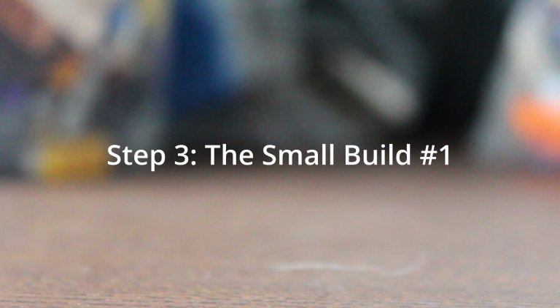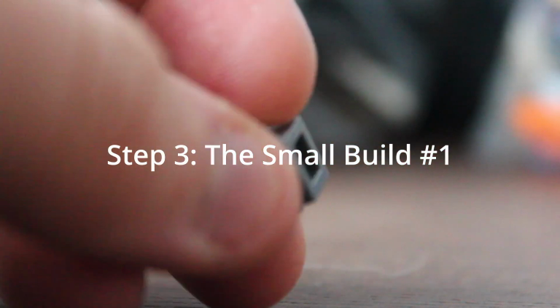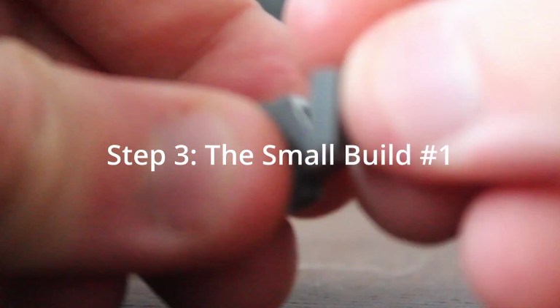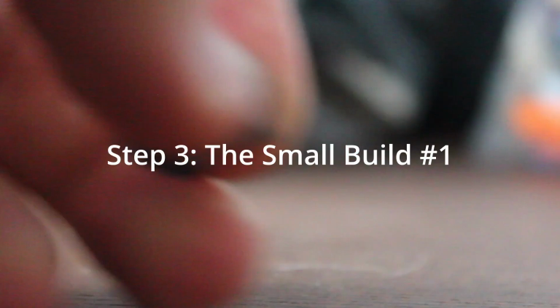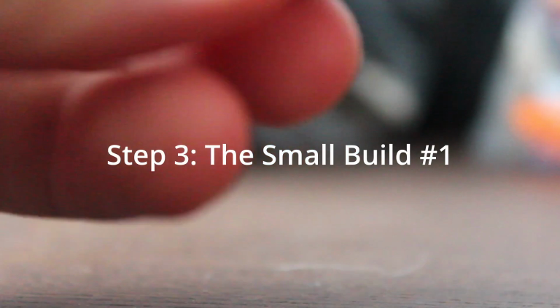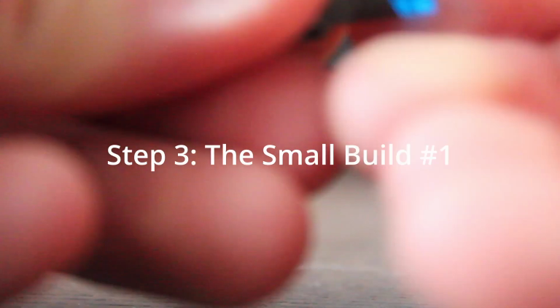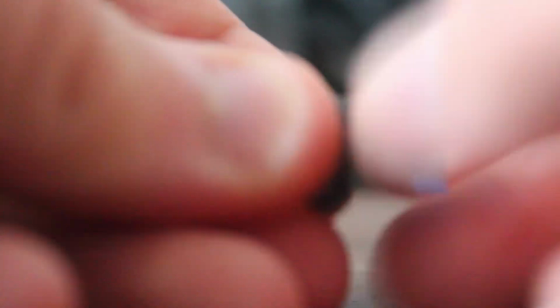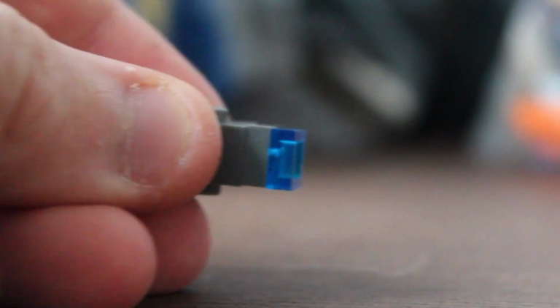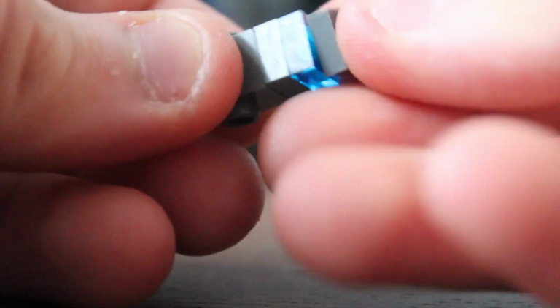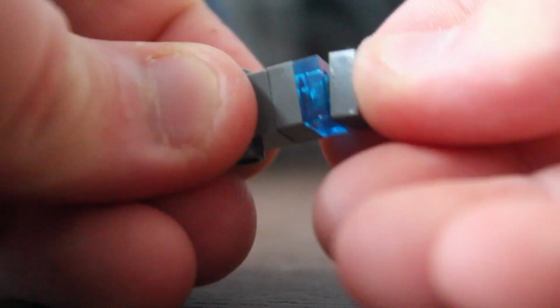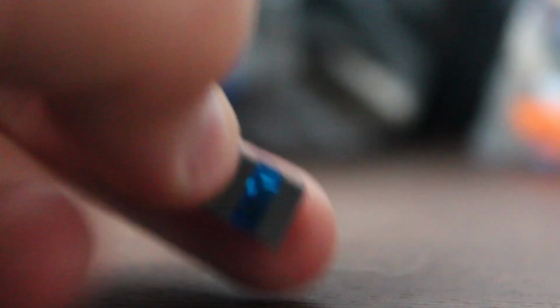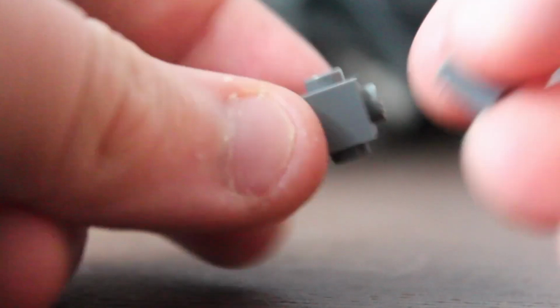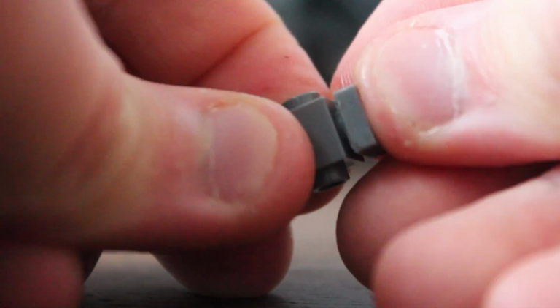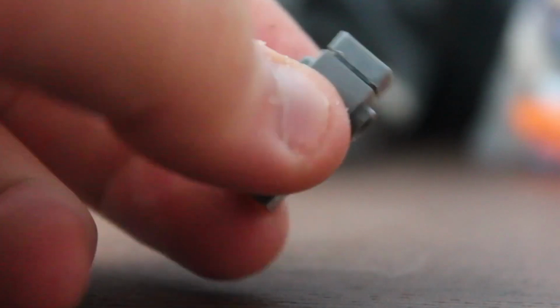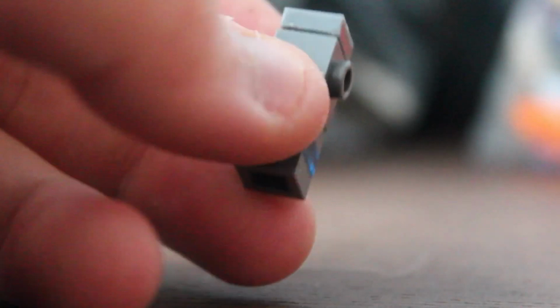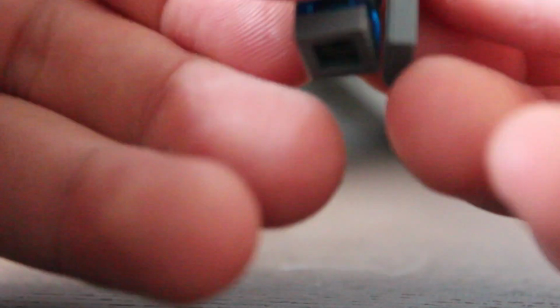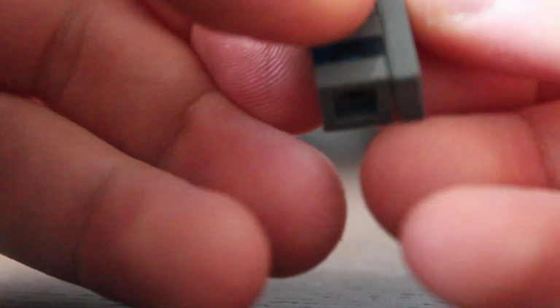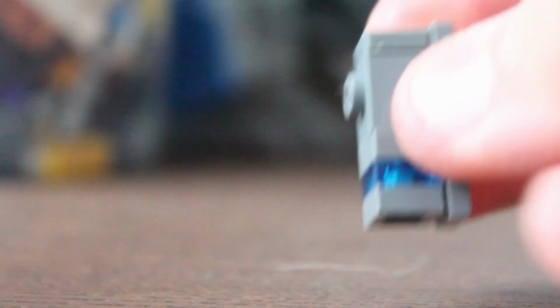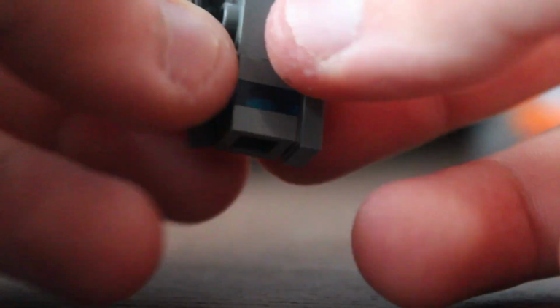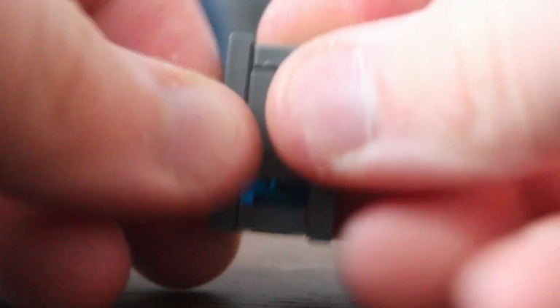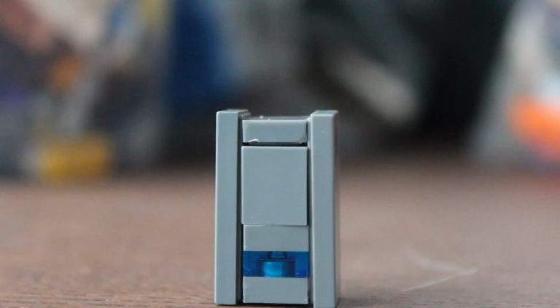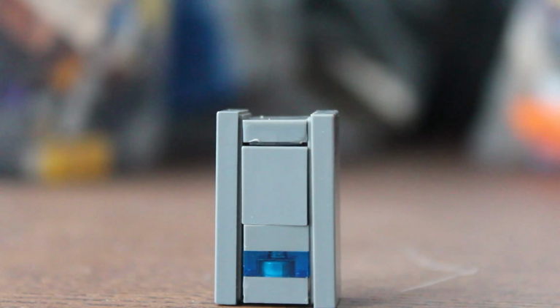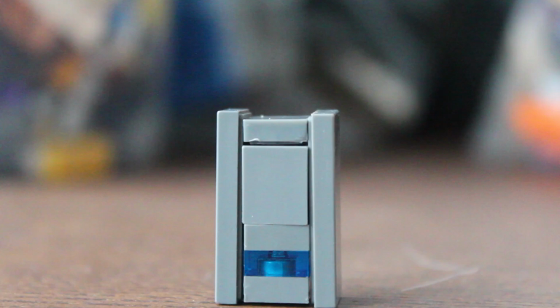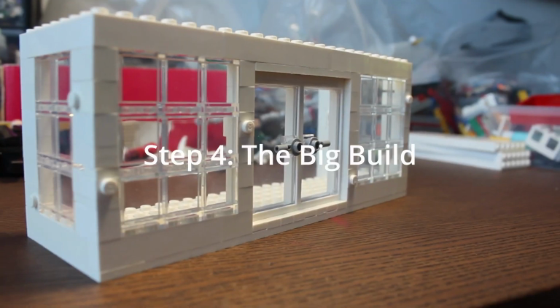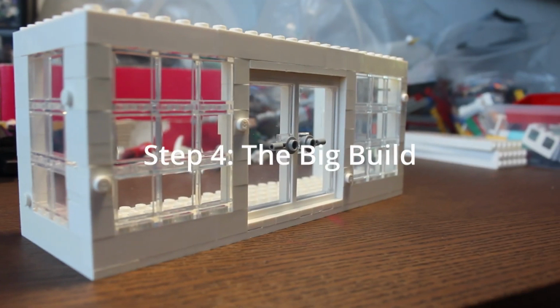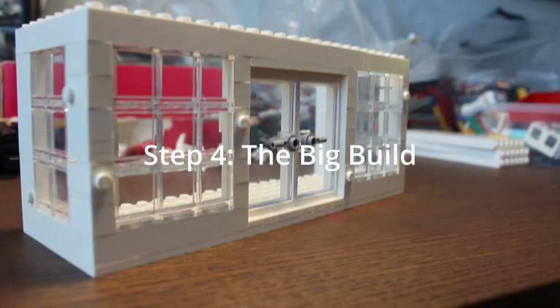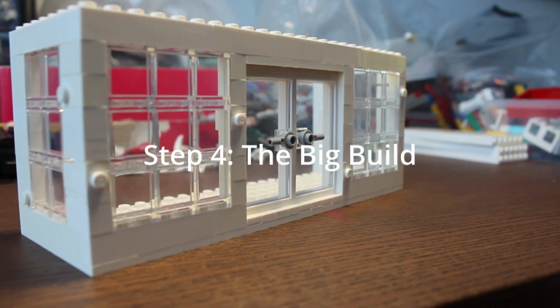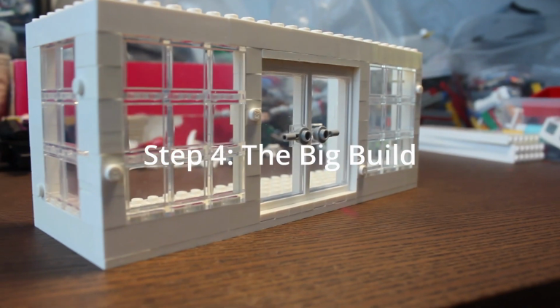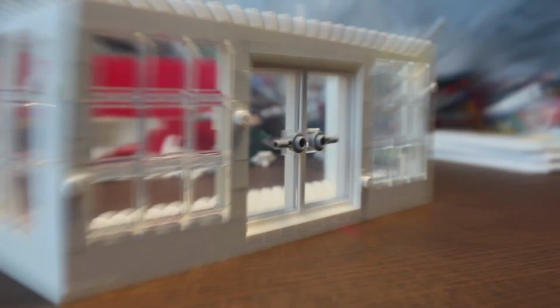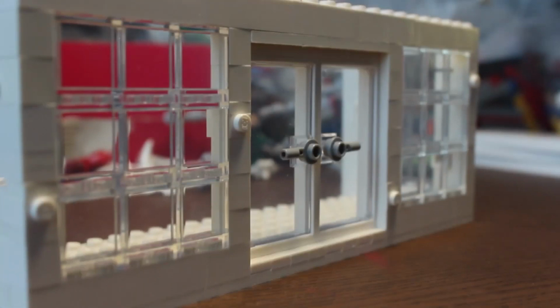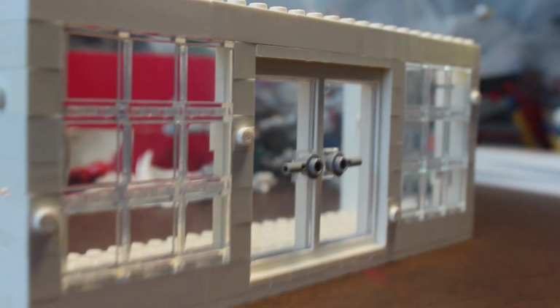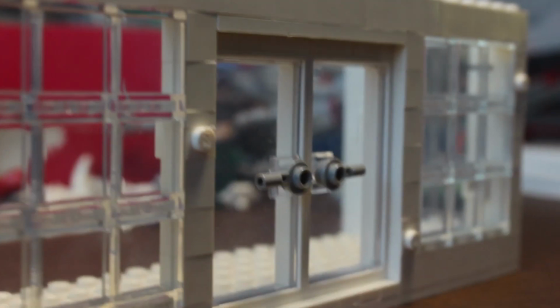The first small build I made was the computer that Miles ends up taking with him, because he didn't have any time to retrieve the data he needed. Then I got to building the main part of the MOC, which is the Alchemax lab itself.